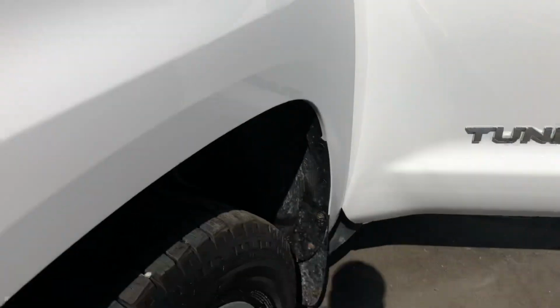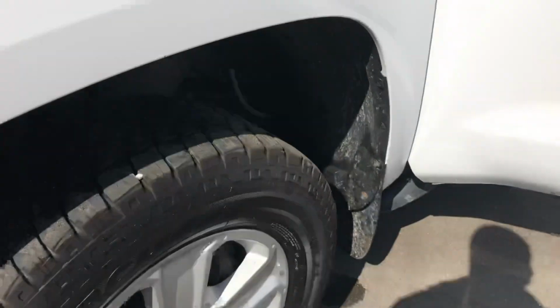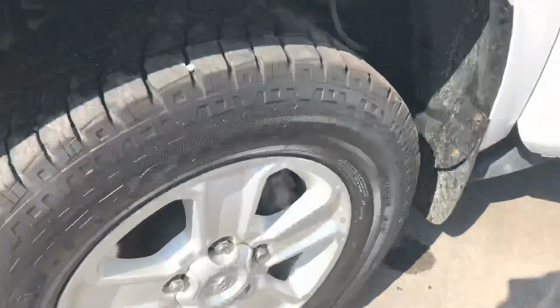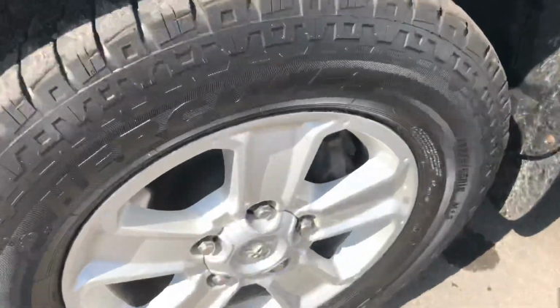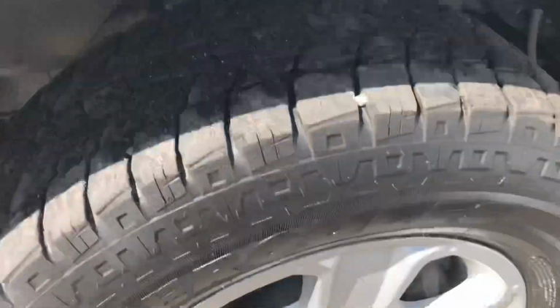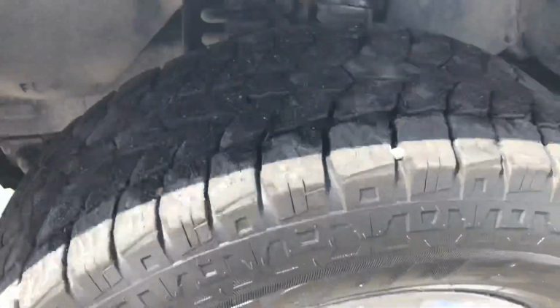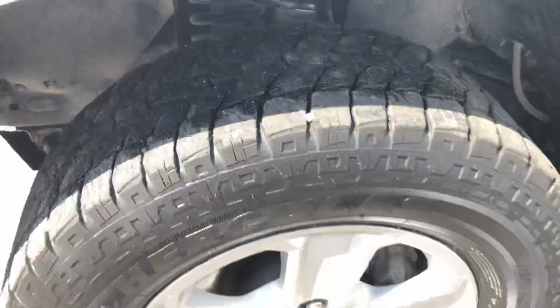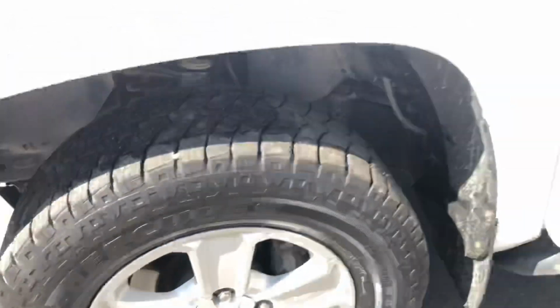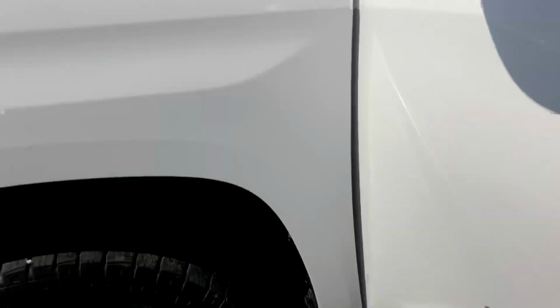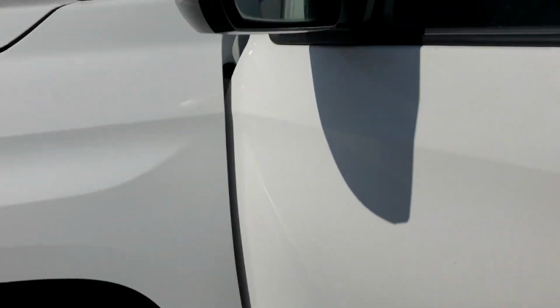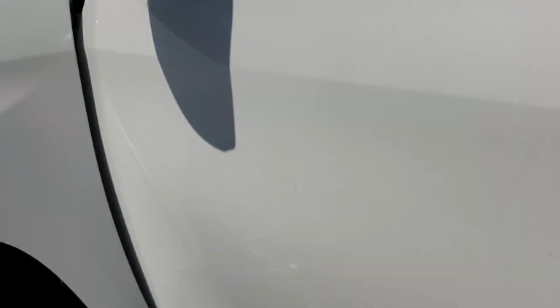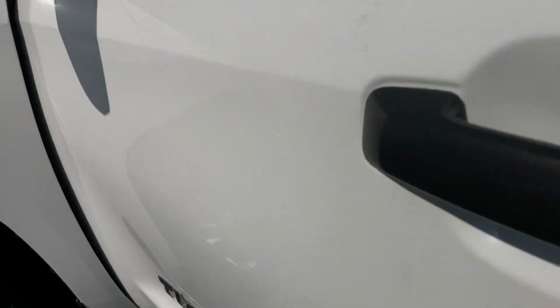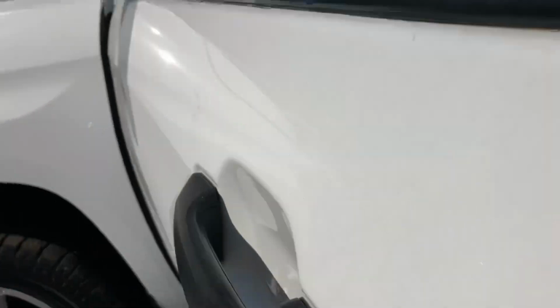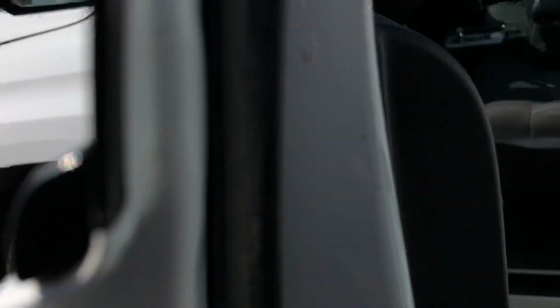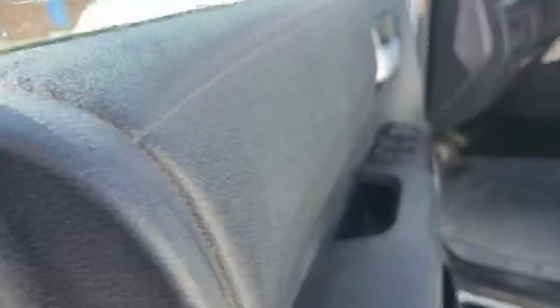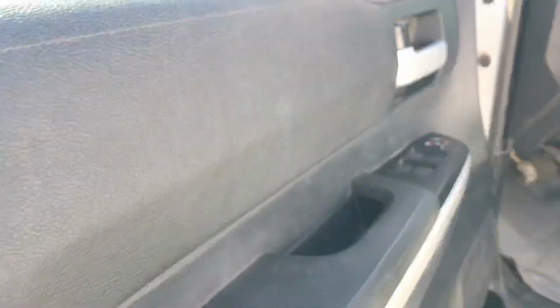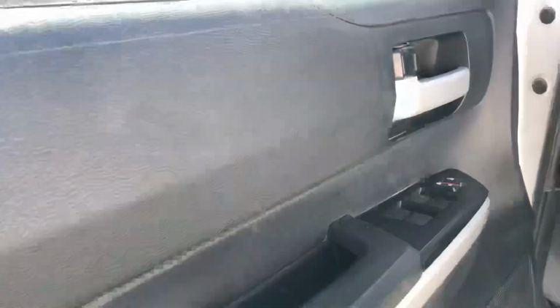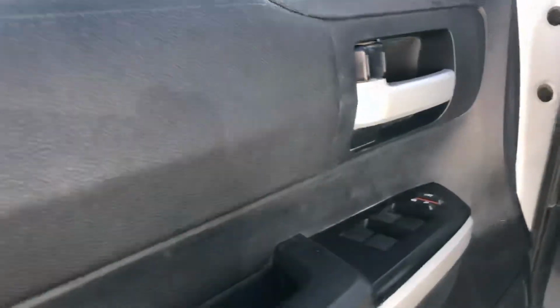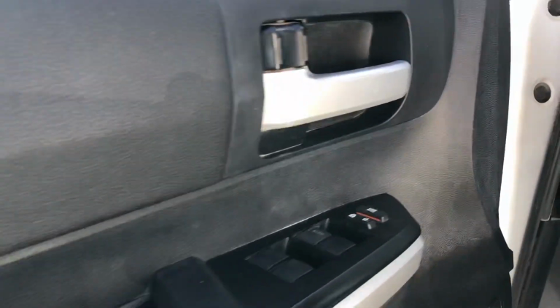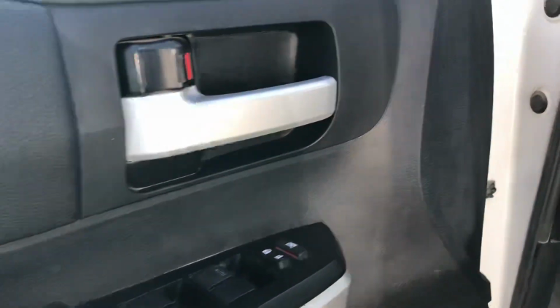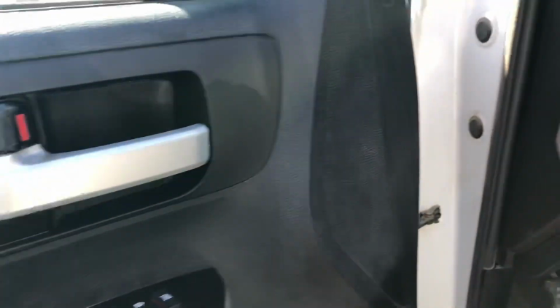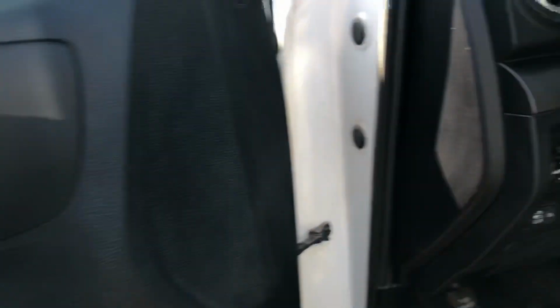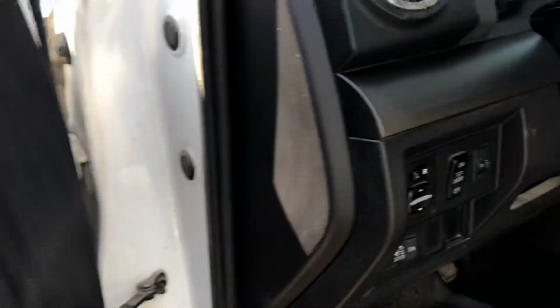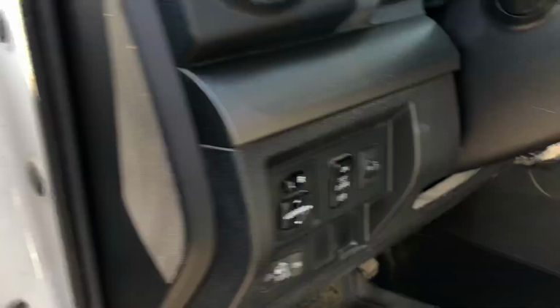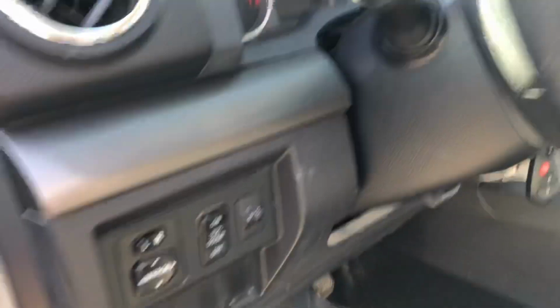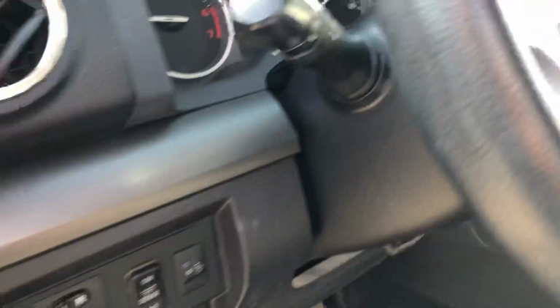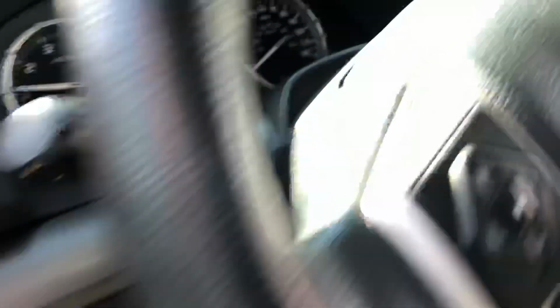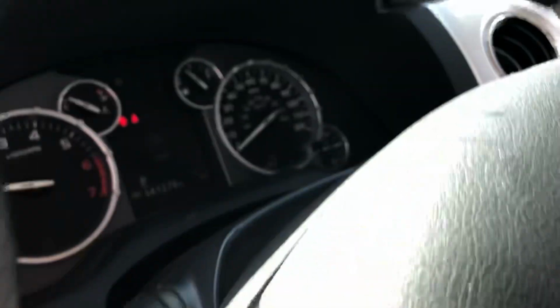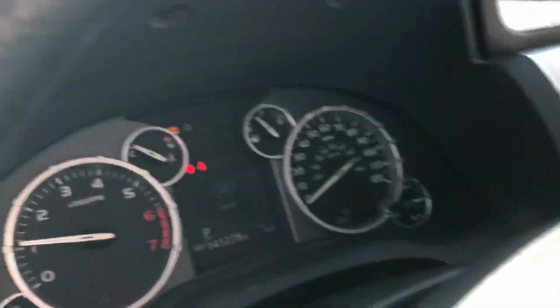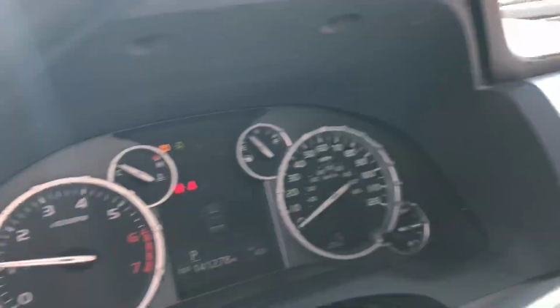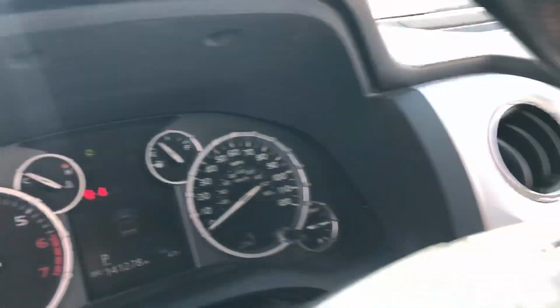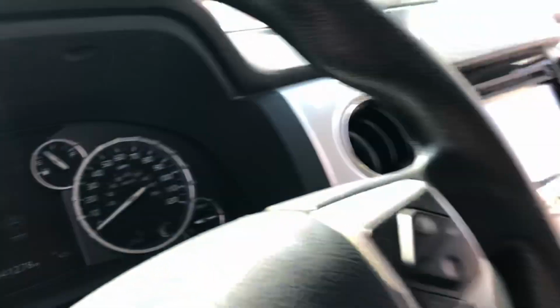The tires are in good shape, about 60%. The interior is really nice. Power windows, locks, mirrors. No check engine, no airbag light.